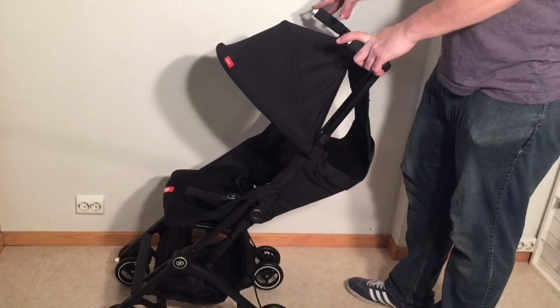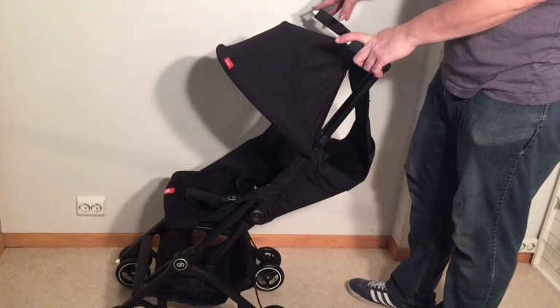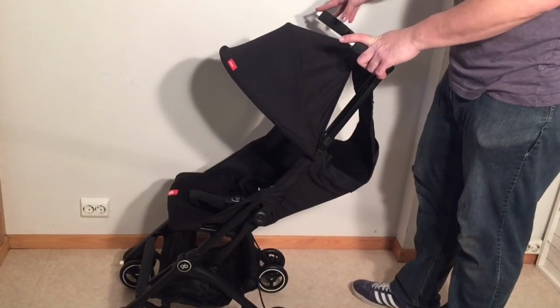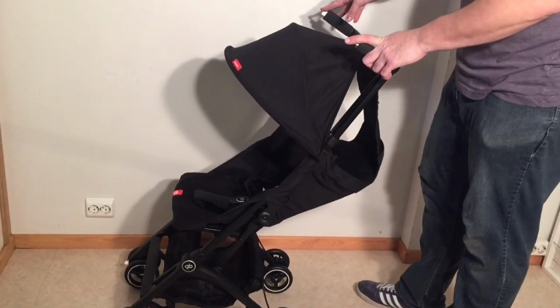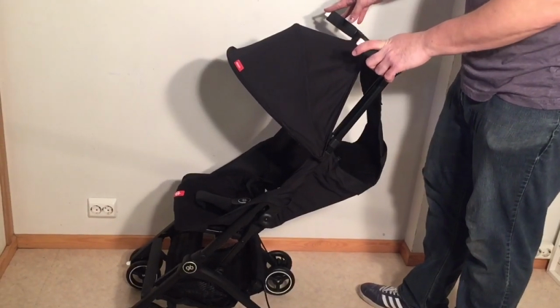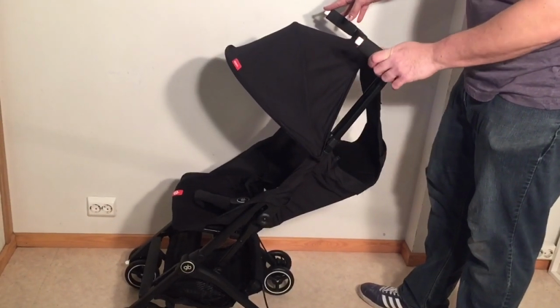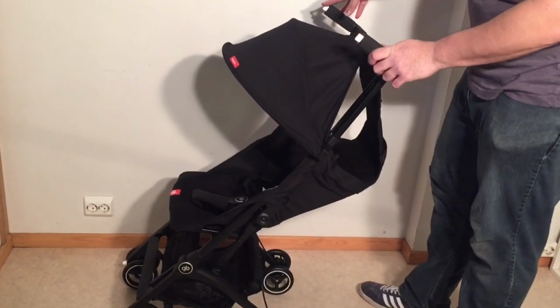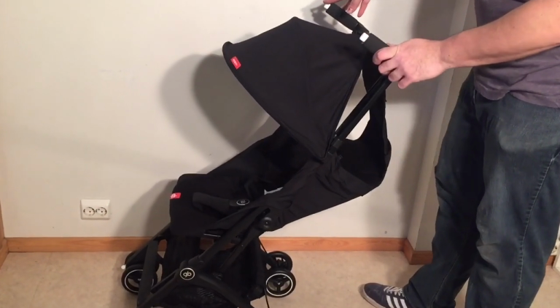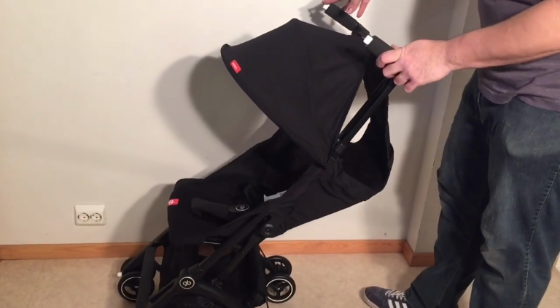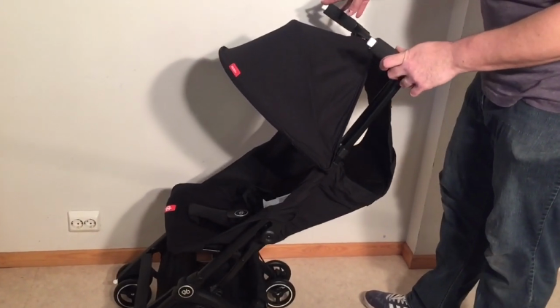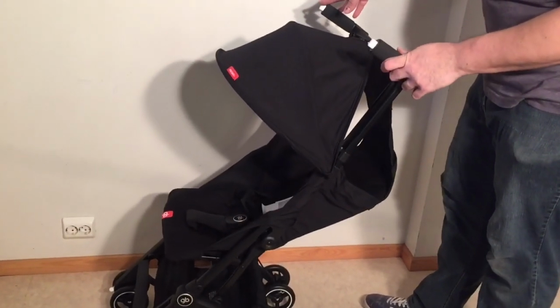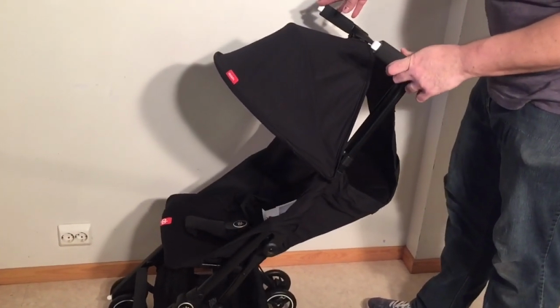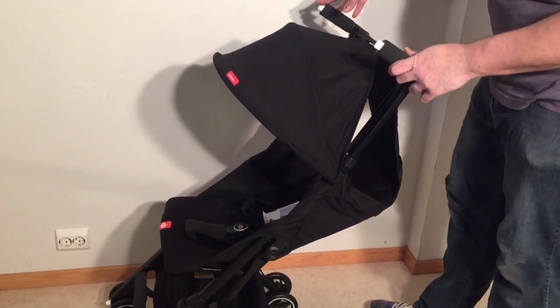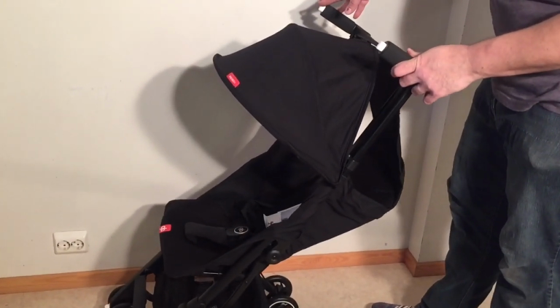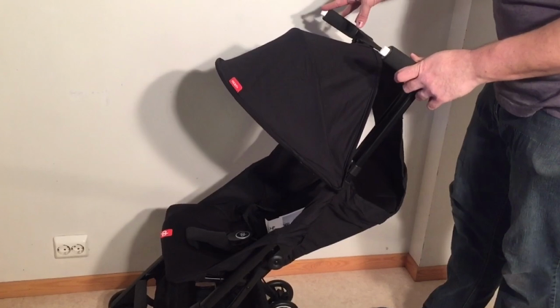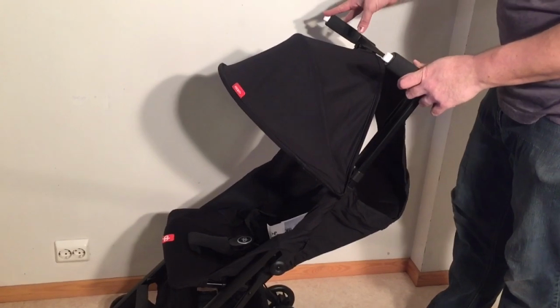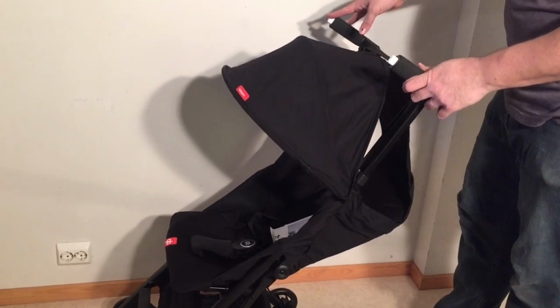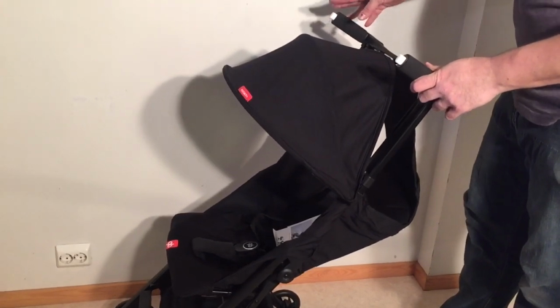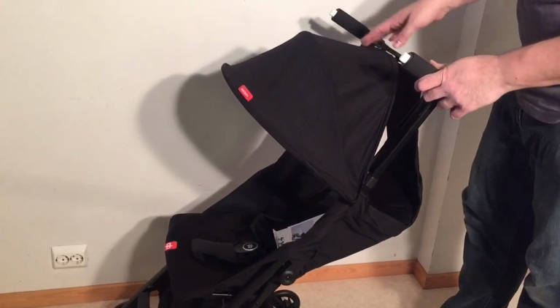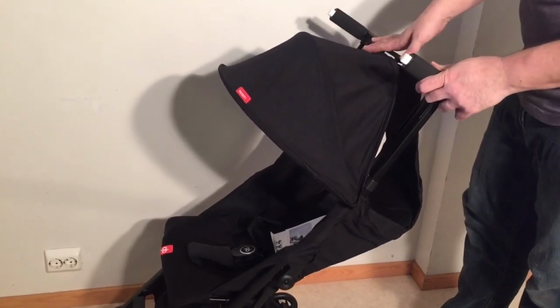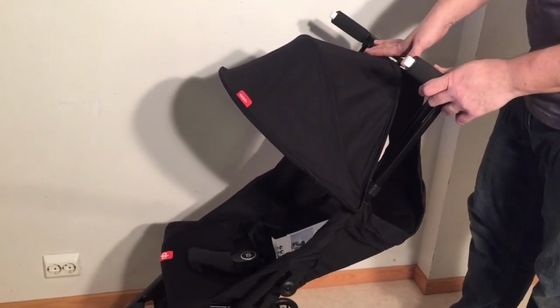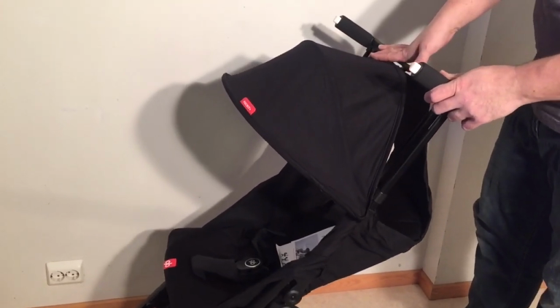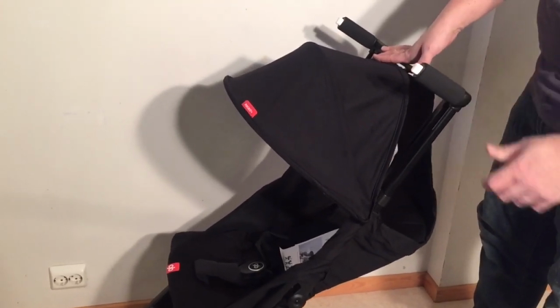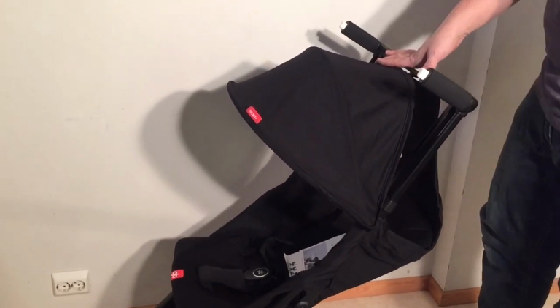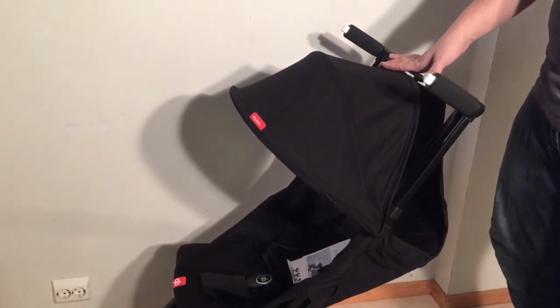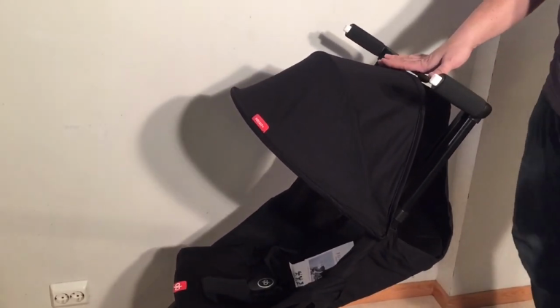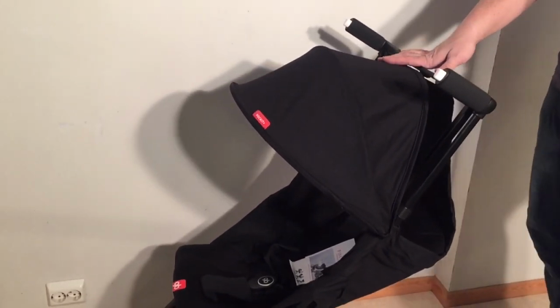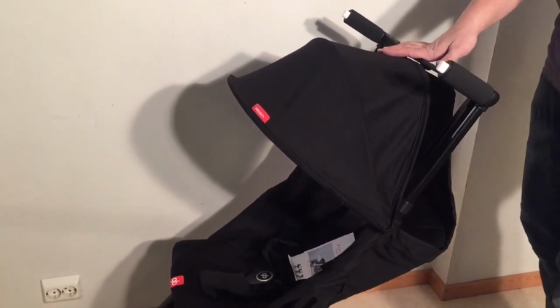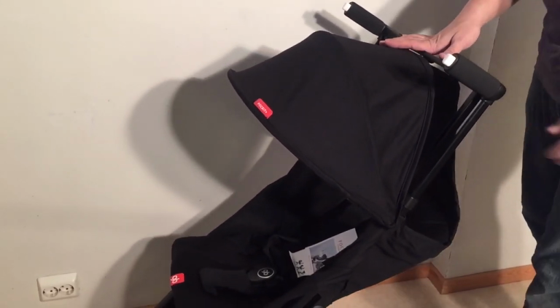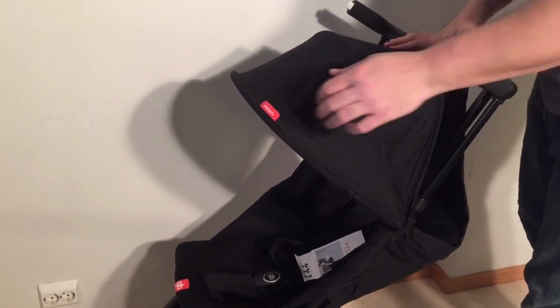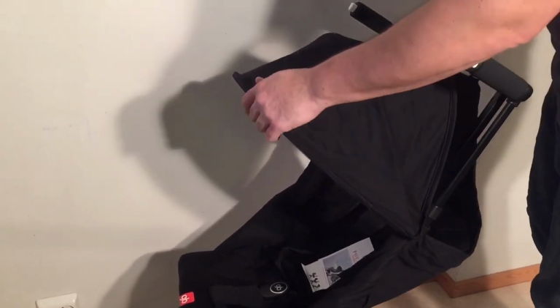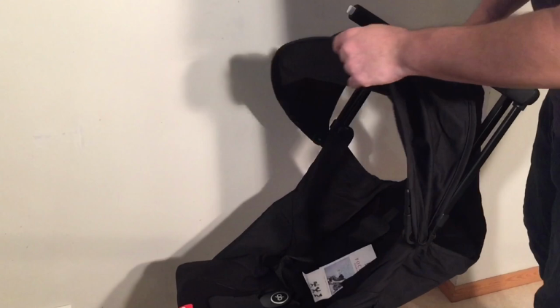This is a GB Pocket Plus and today we're going to show you how to remove all of the textiles from the stroller in case you want to wash them or conduct small repairs. We'll start with the canopy.